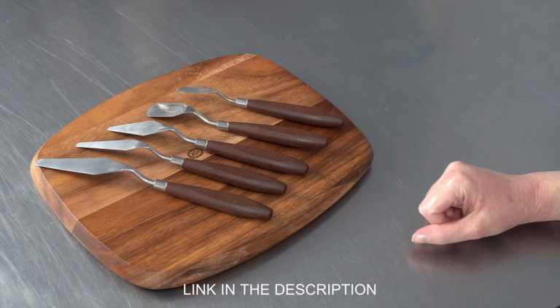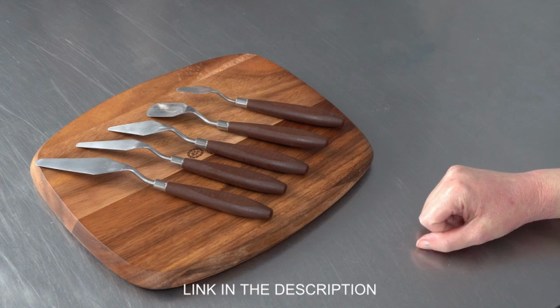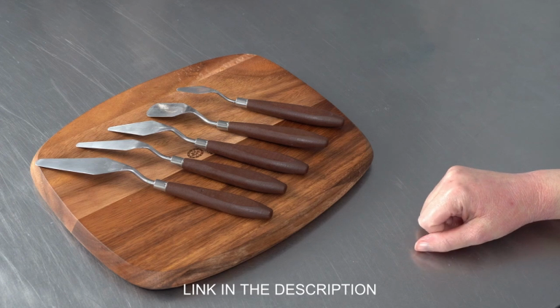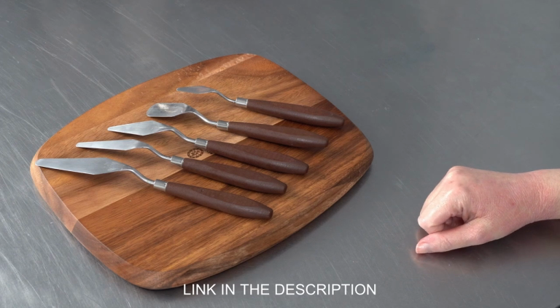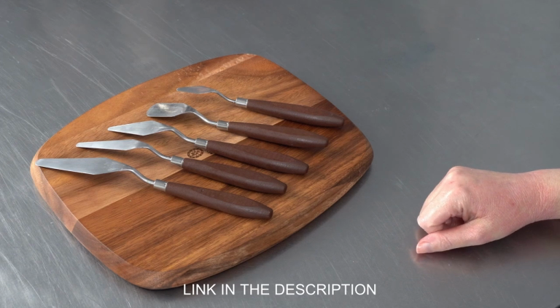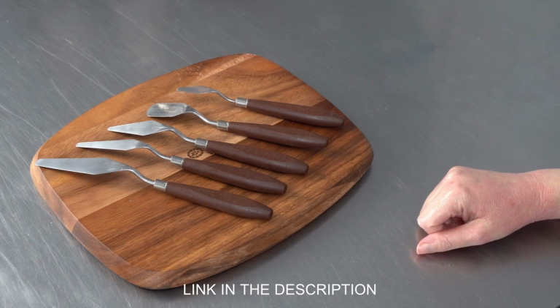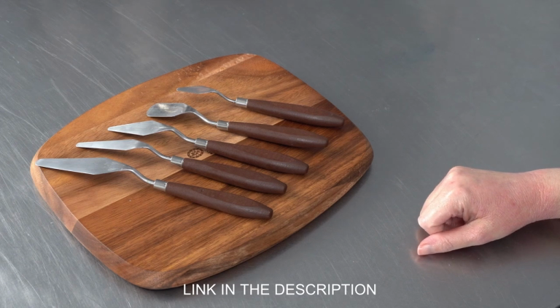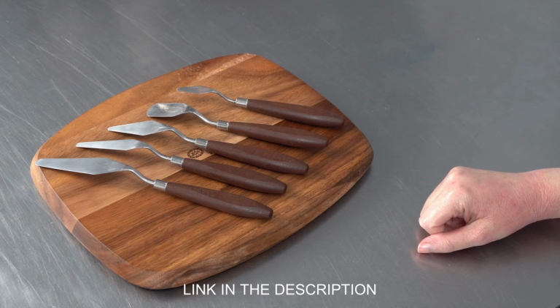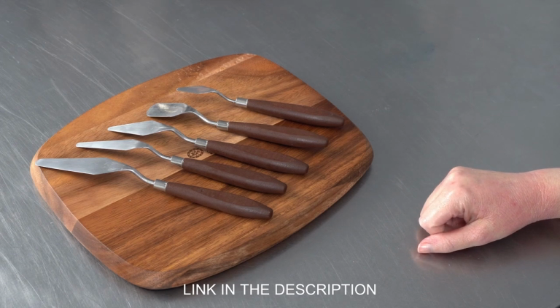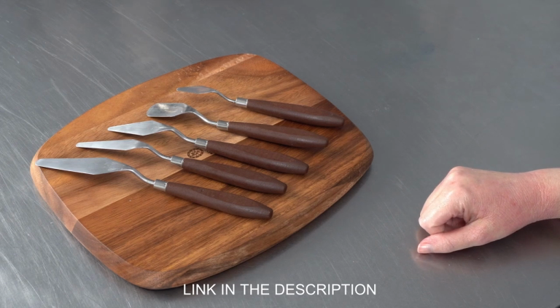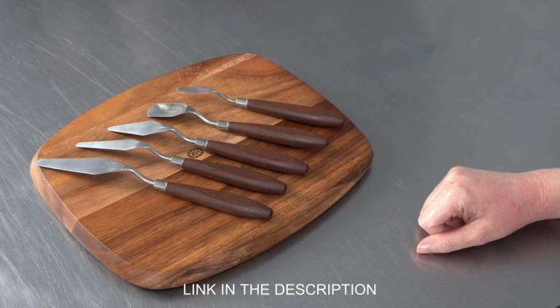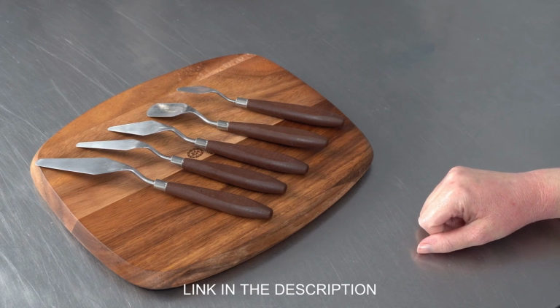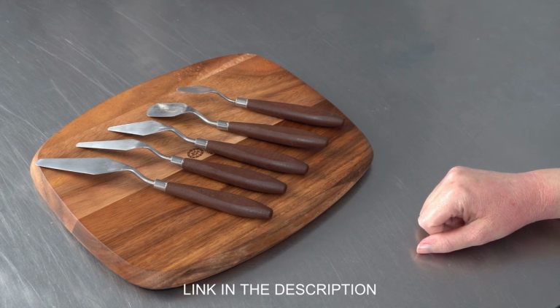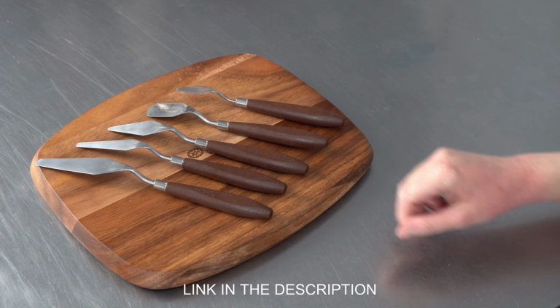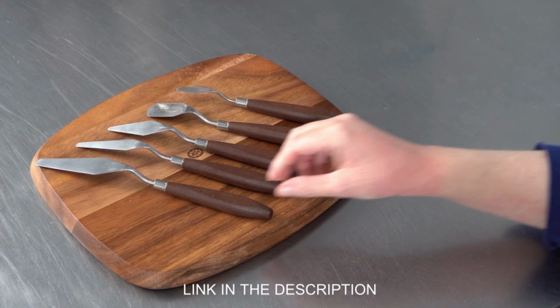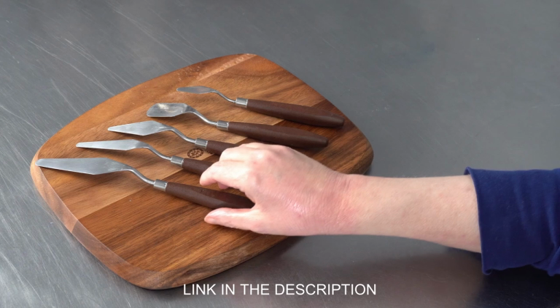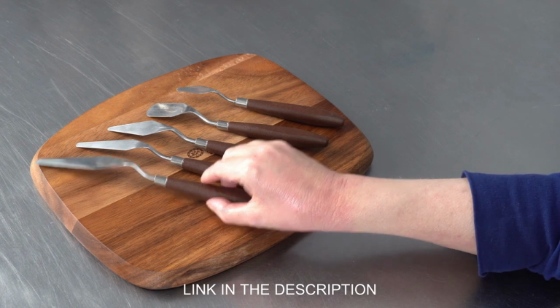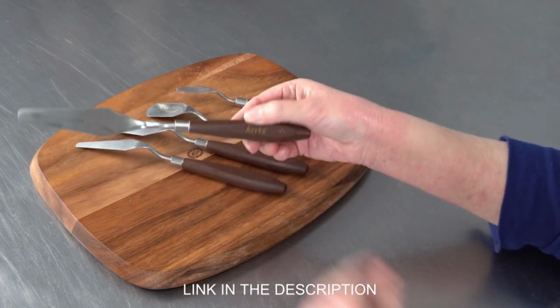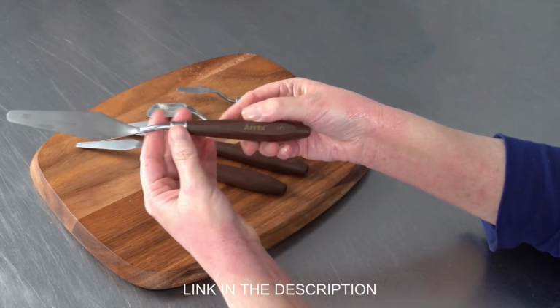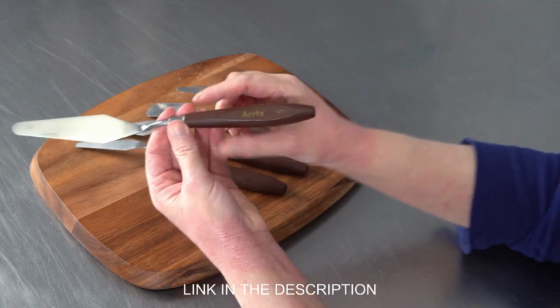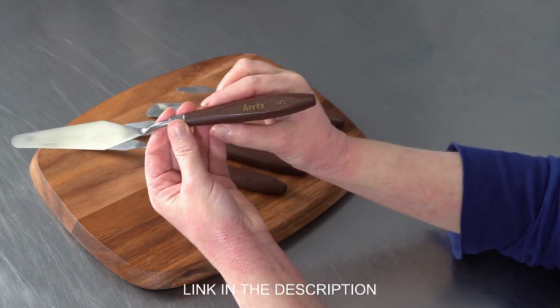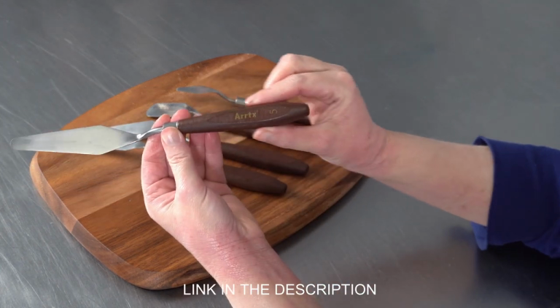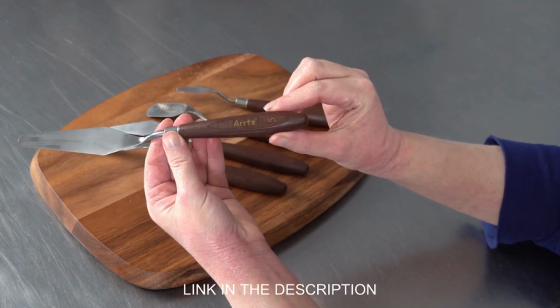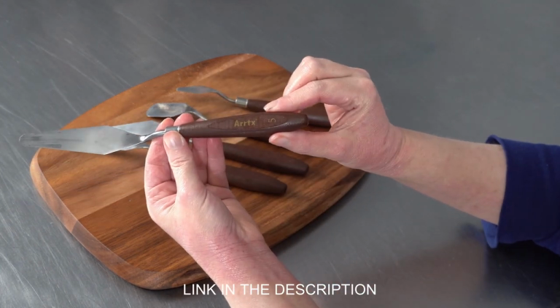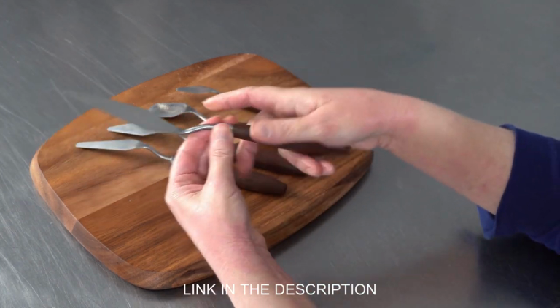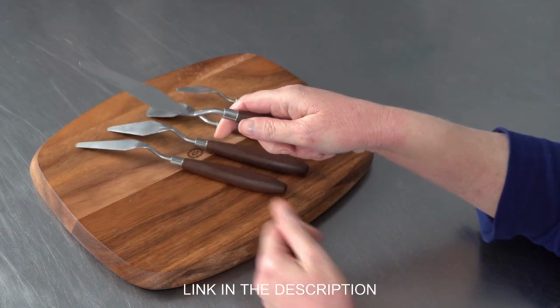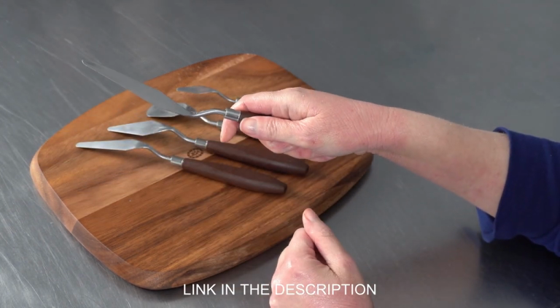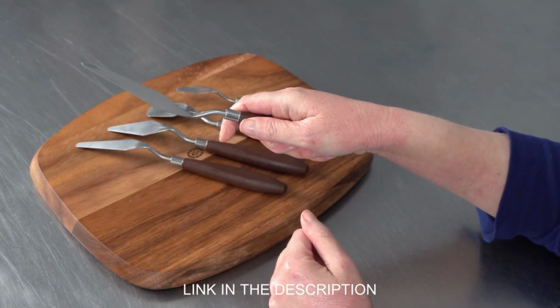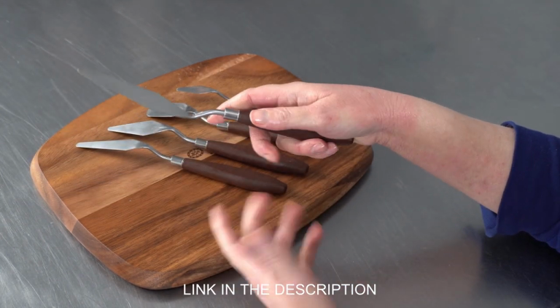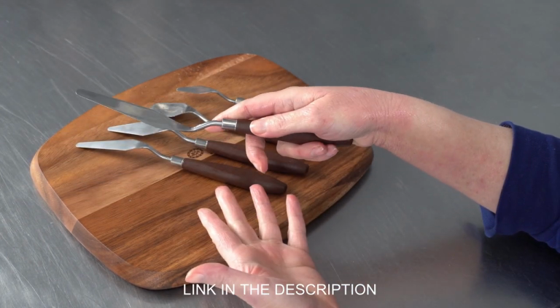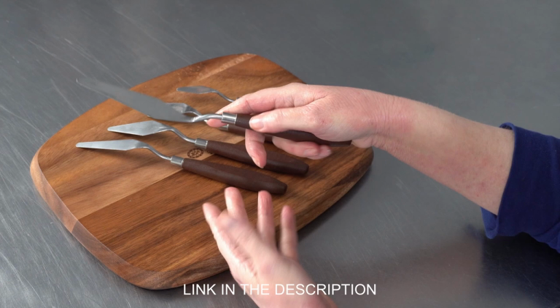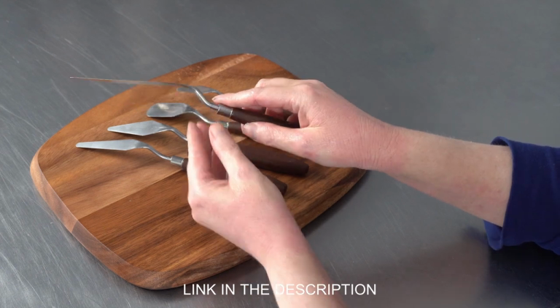So we're talking about what to look for in a set of palette knives if you're looking to buy one. First off, look for a nice shape handle so that they're easy to hold — it's a comfortable grip.